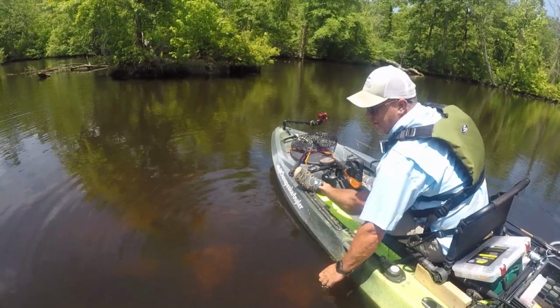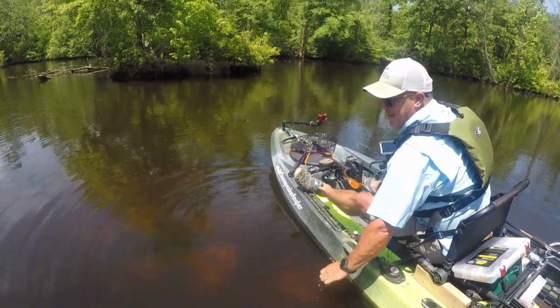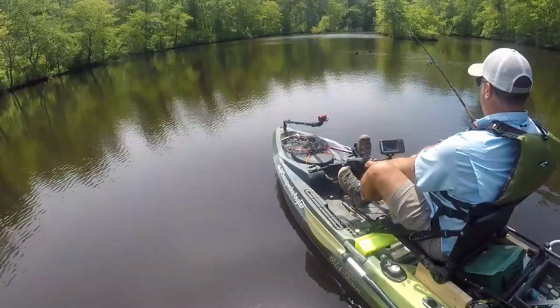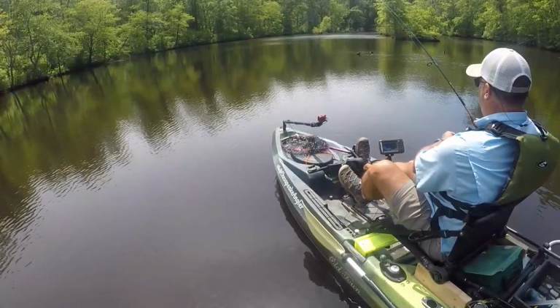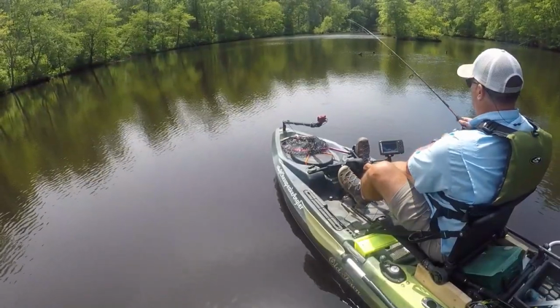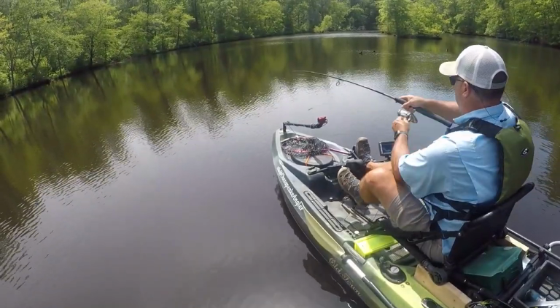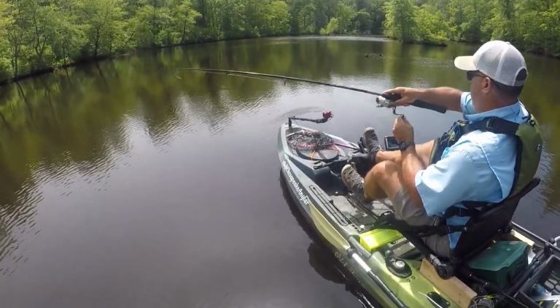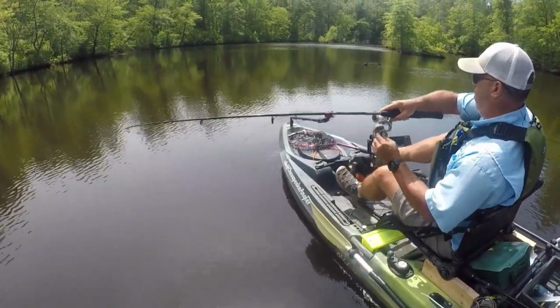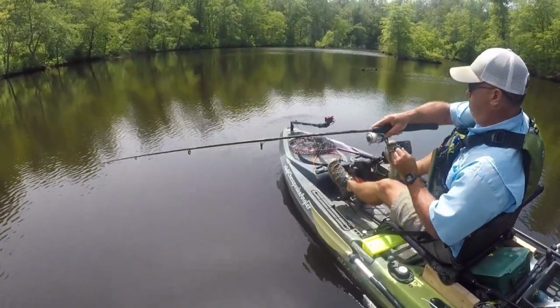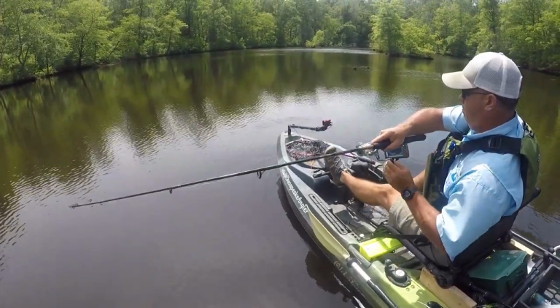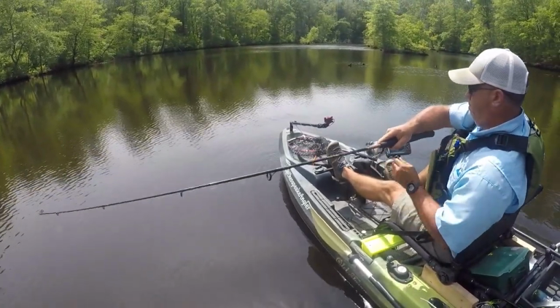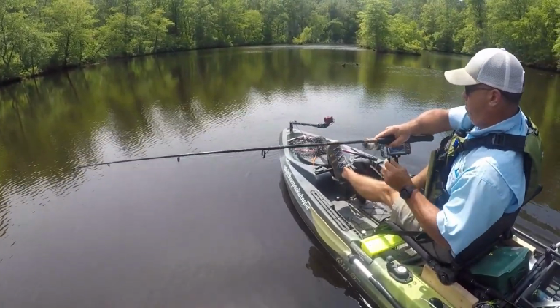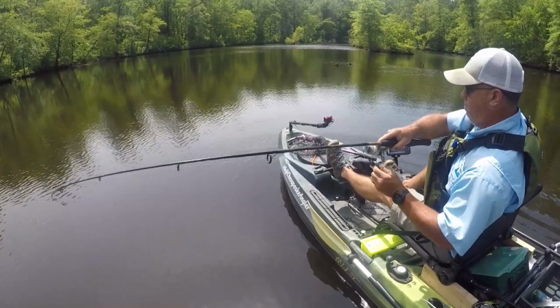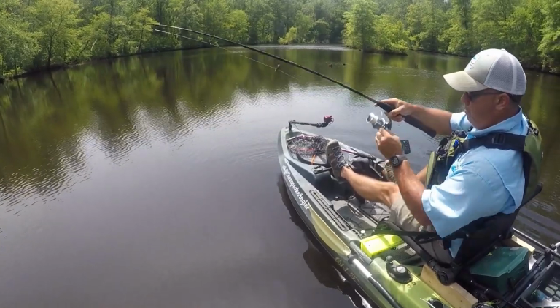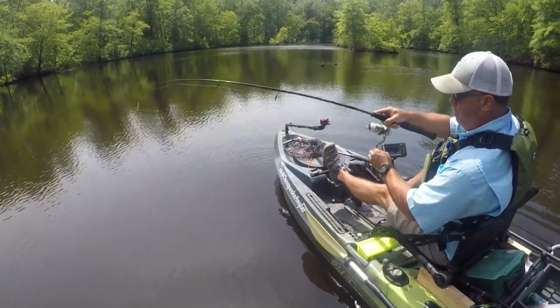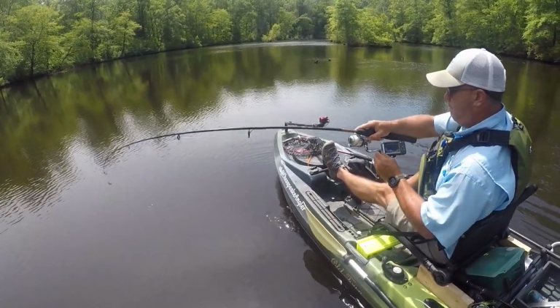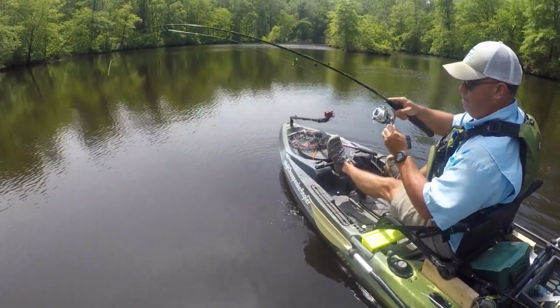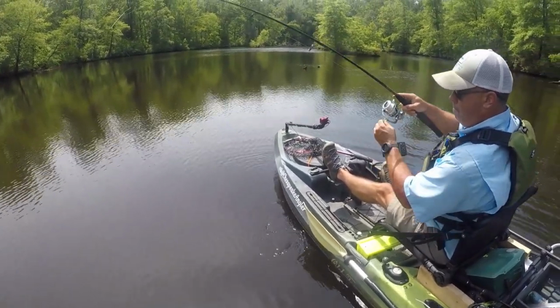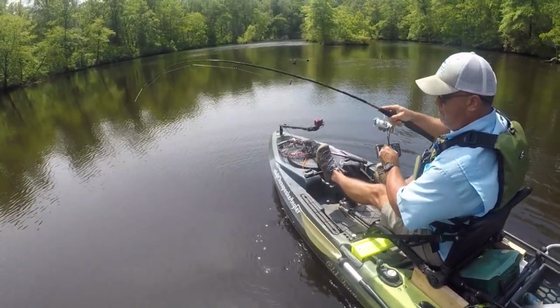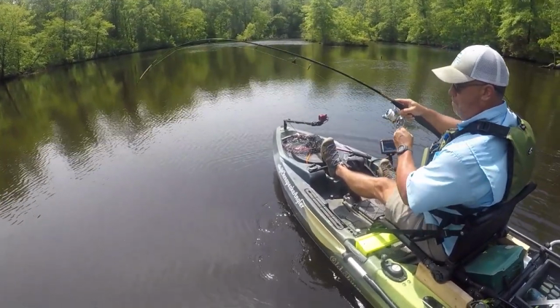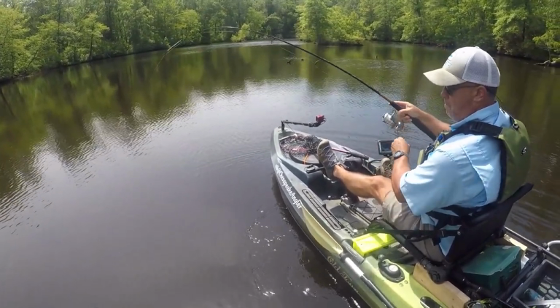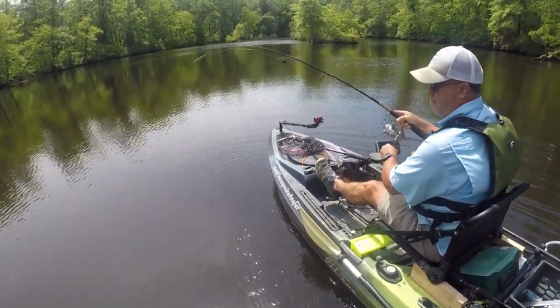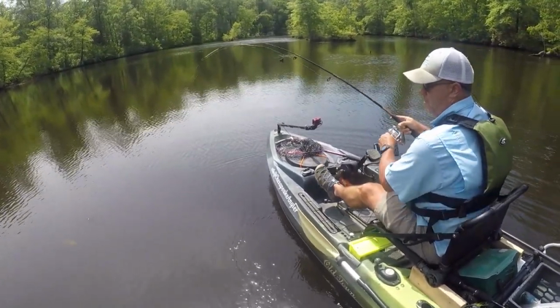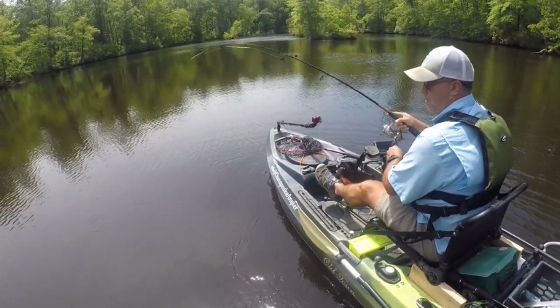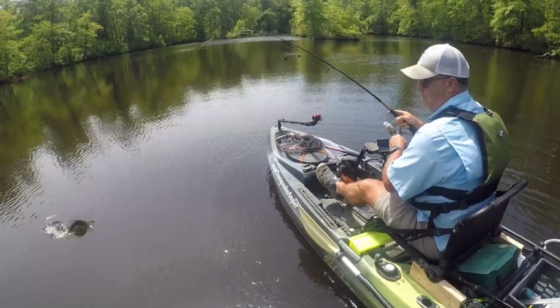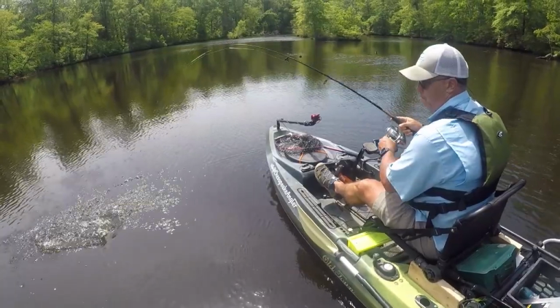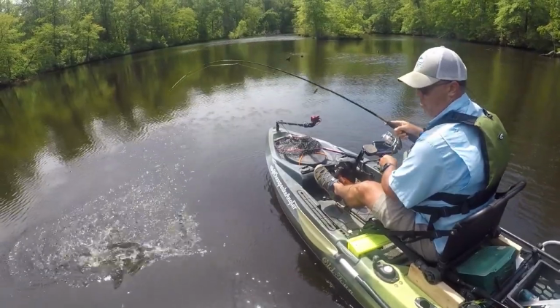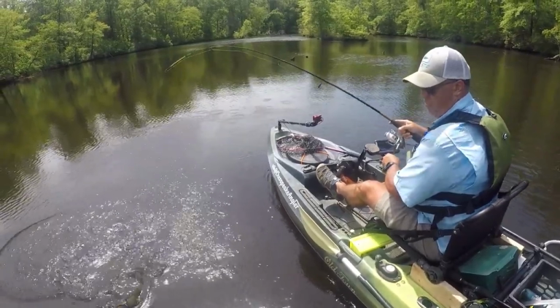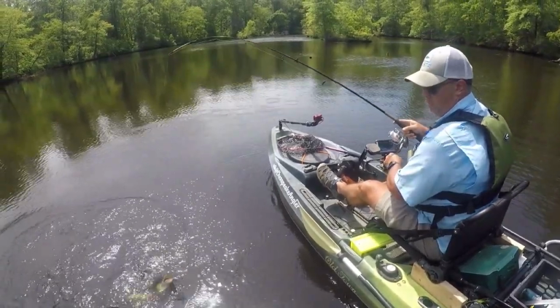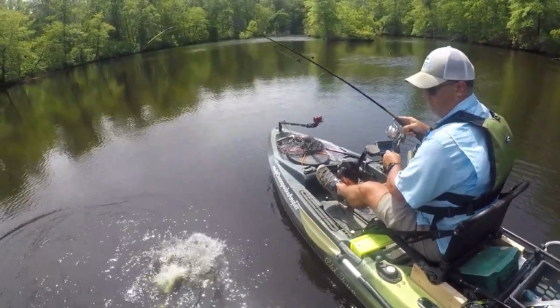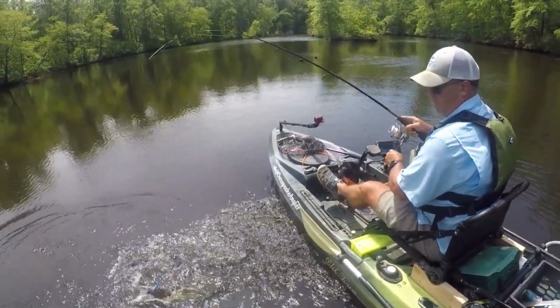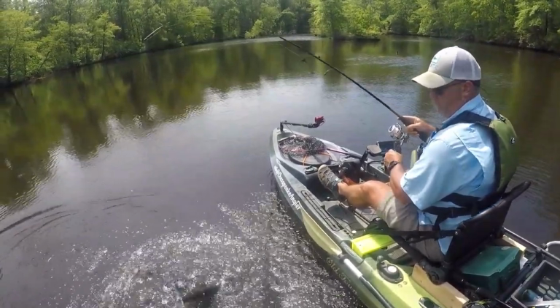All in all, this was a good day. We would all prefer an active feeding time for our fishing, but sometimes that just doesn't line up. The best time to go fishing is every chance you get, even if that means fishing in the middle of the day in the summer.